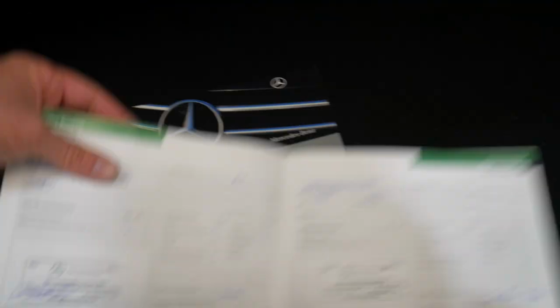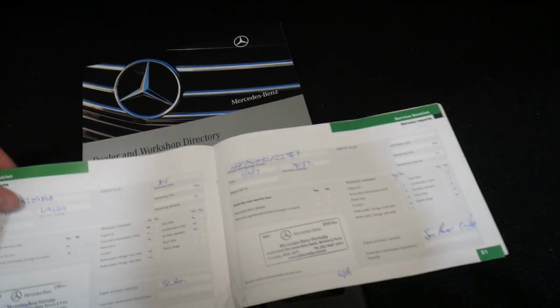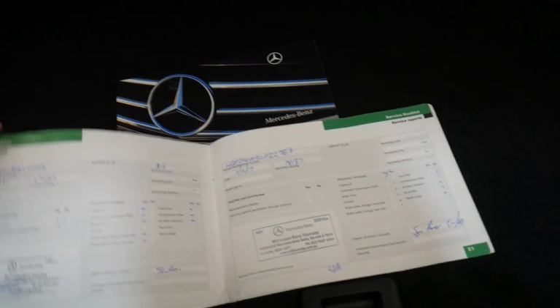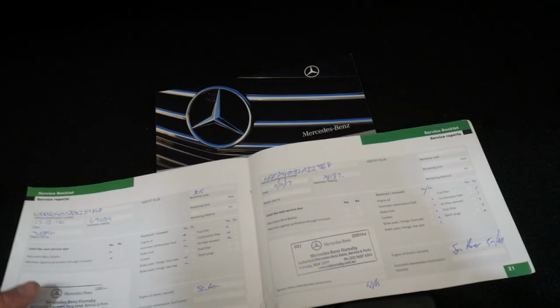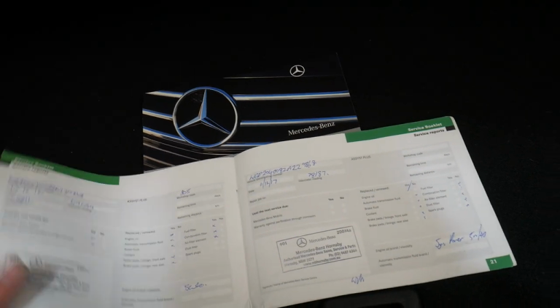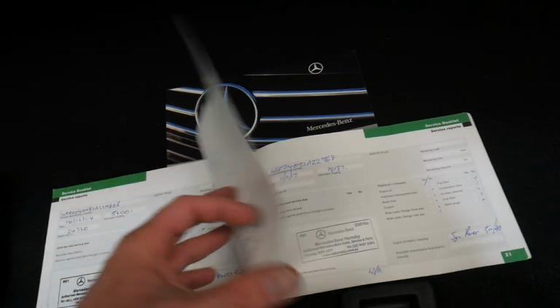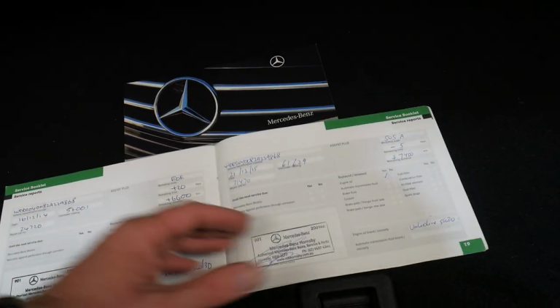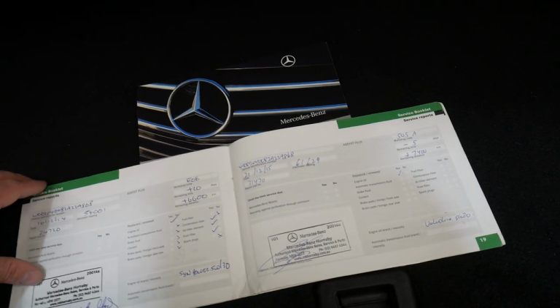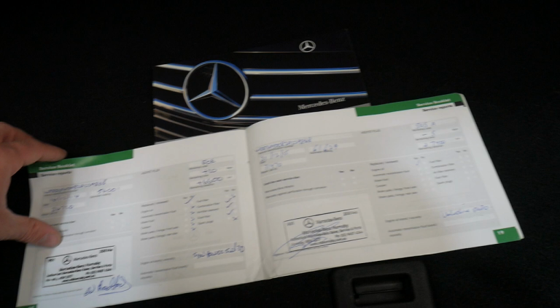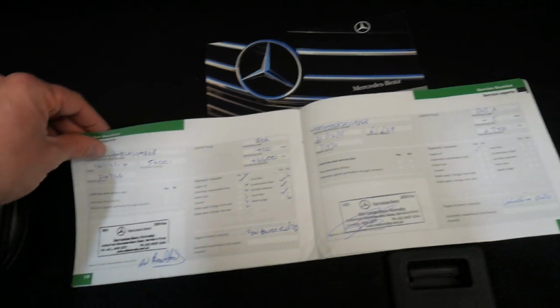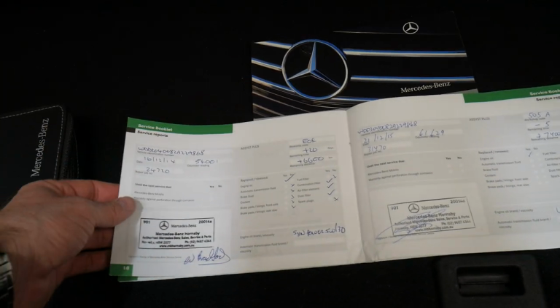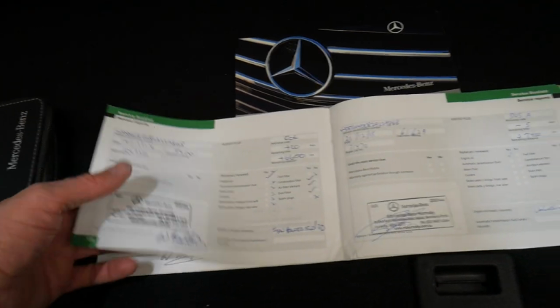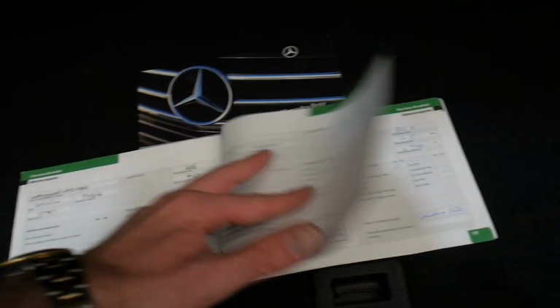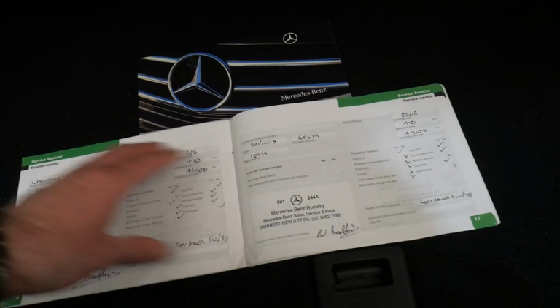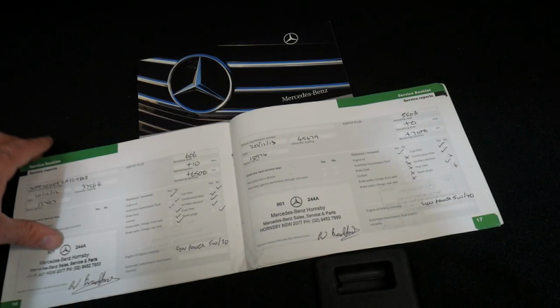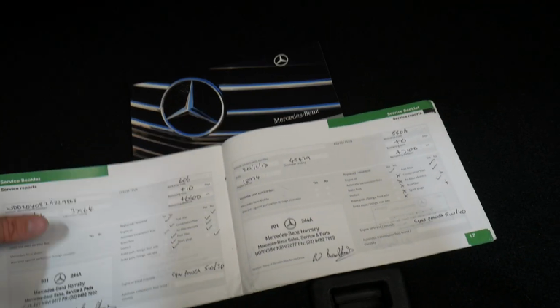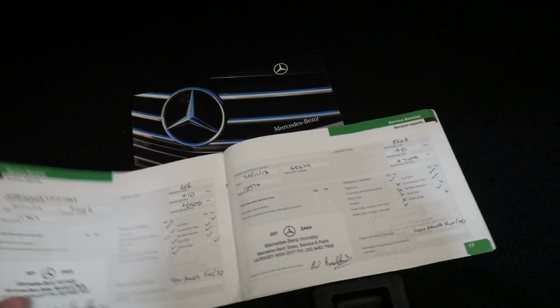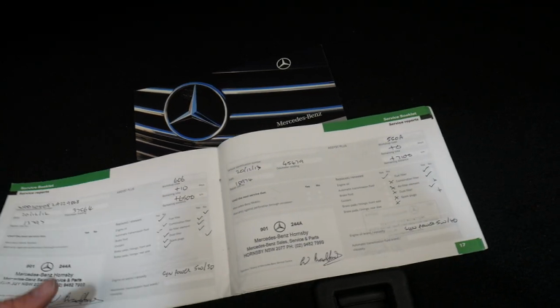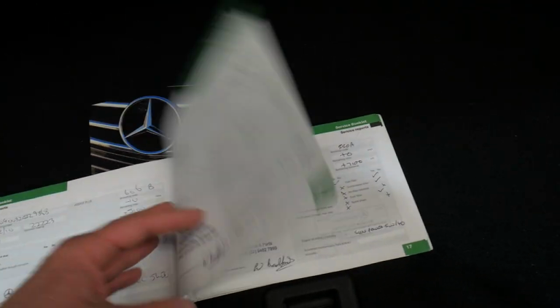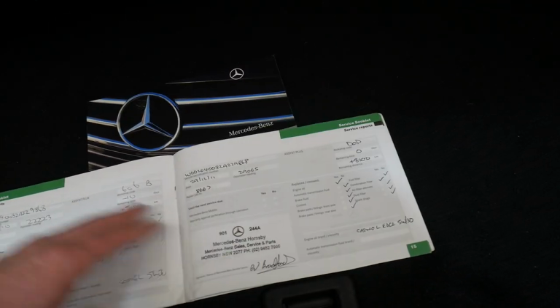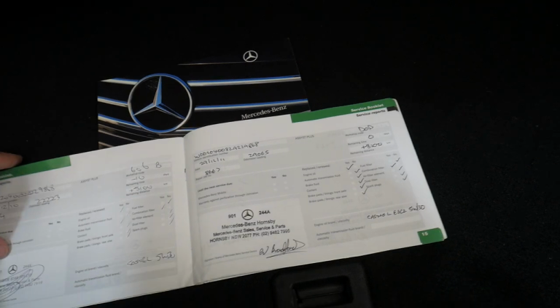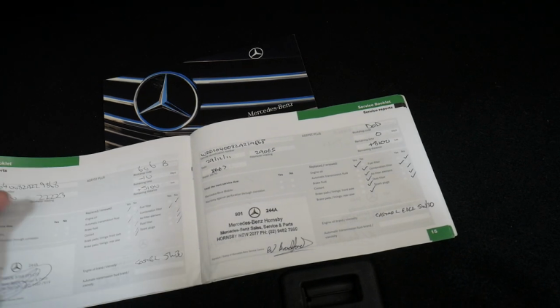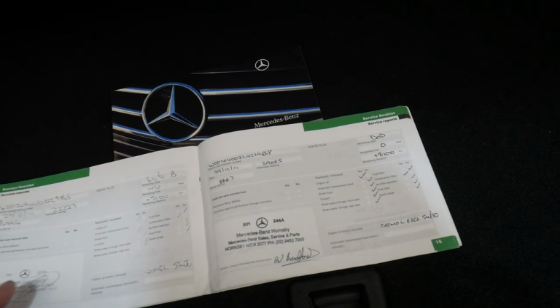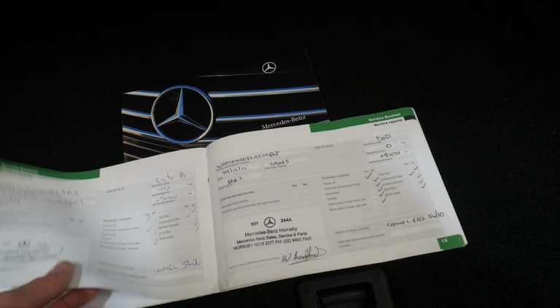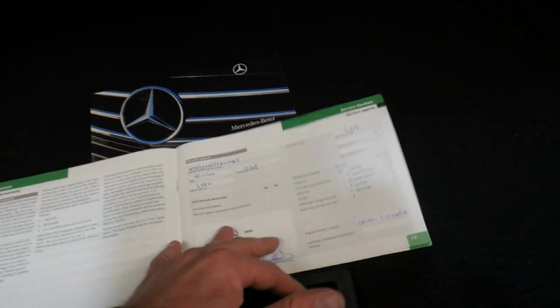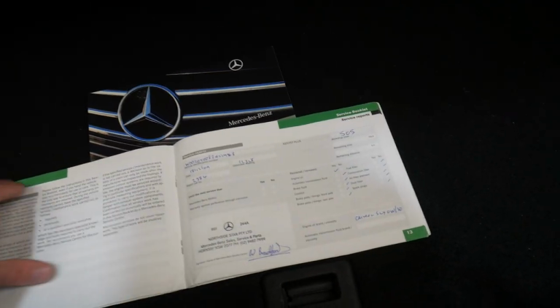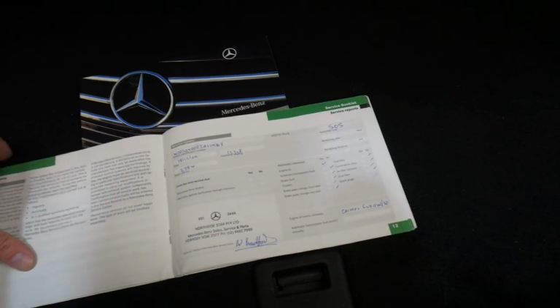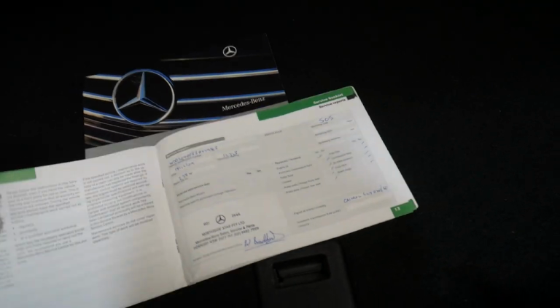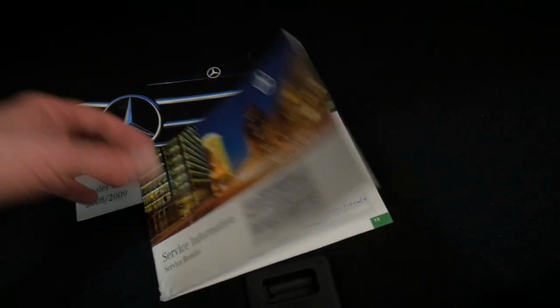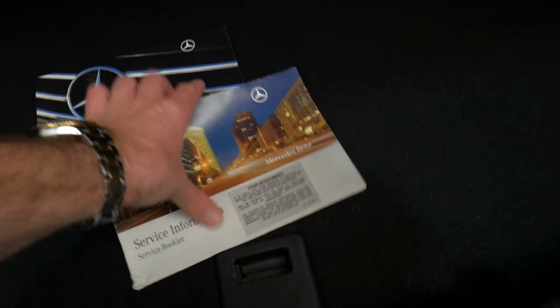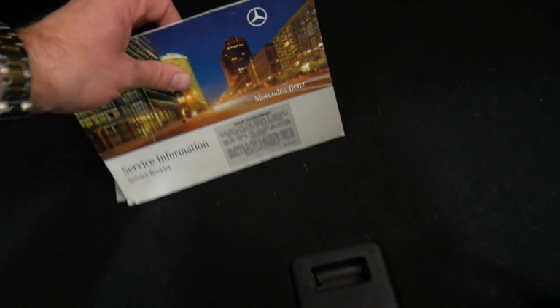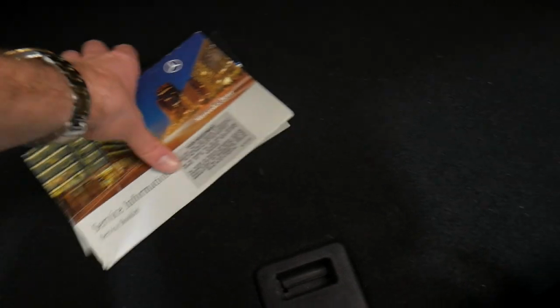Services were carried out at 78,000, 69,000, 61,000, 54,000, 45,000, 37,000, 29,000, 22,000, and 12,000 kilometres. Doesn't get any better than that.